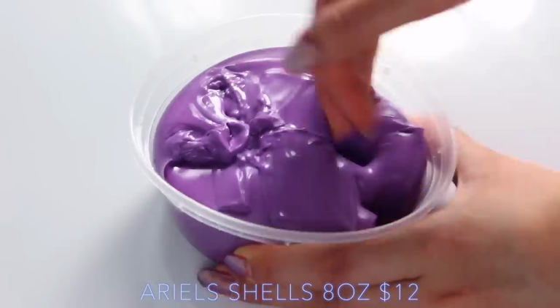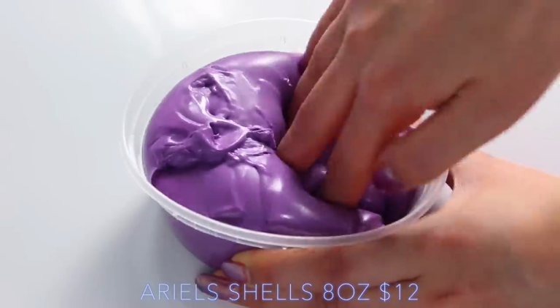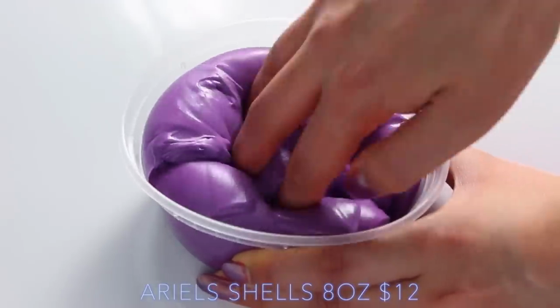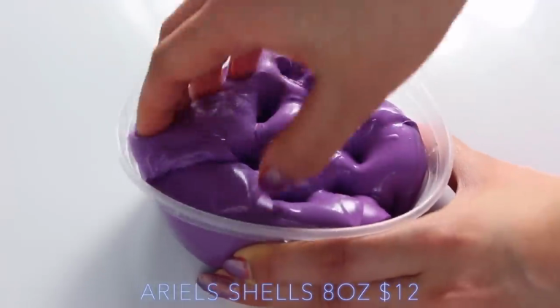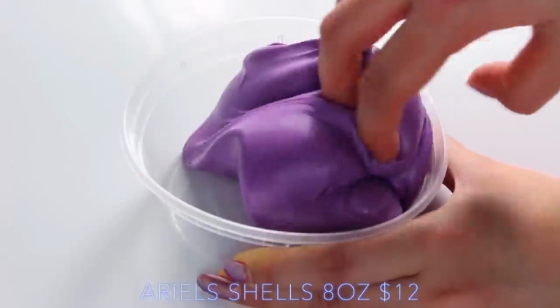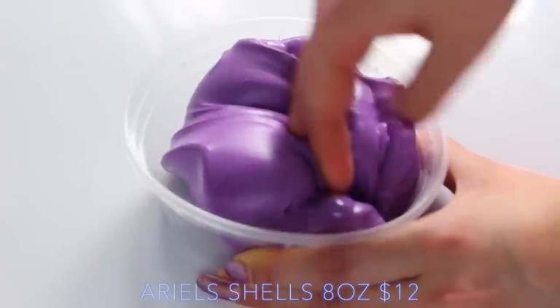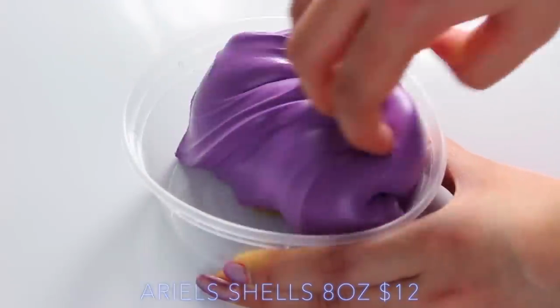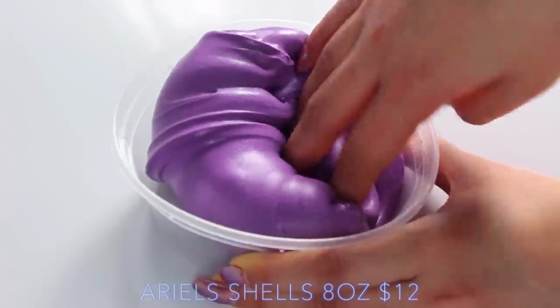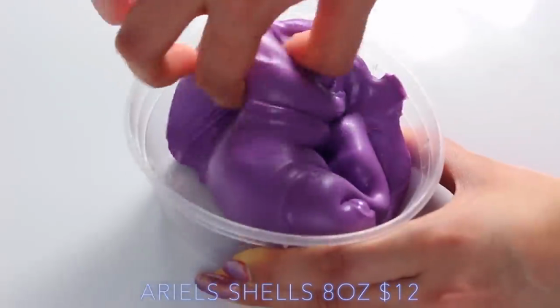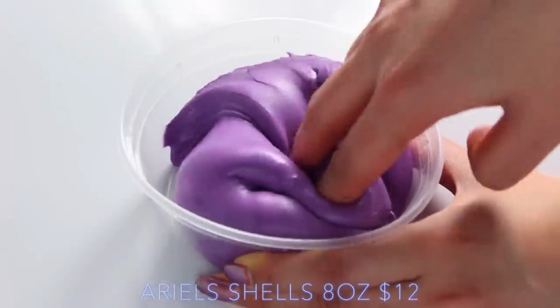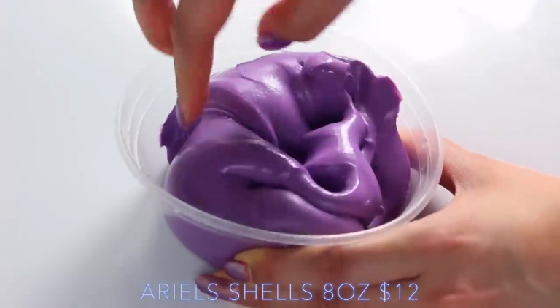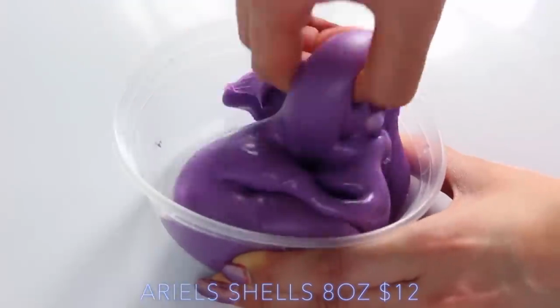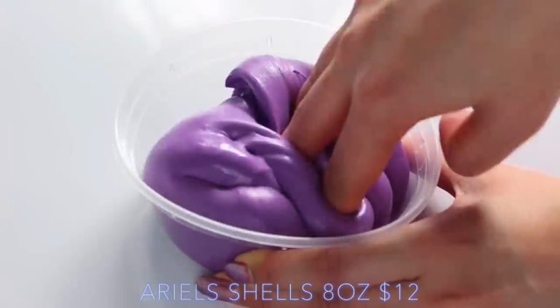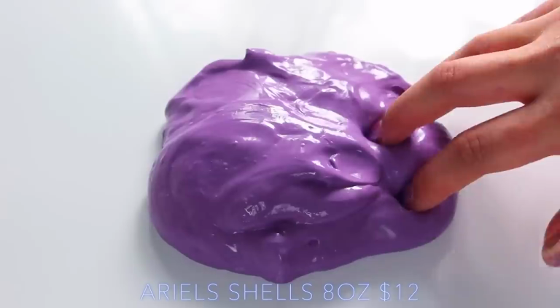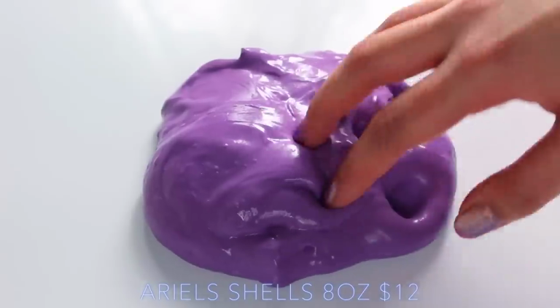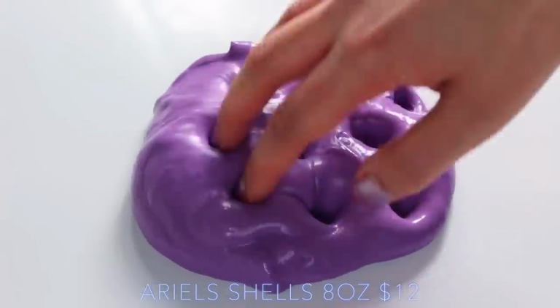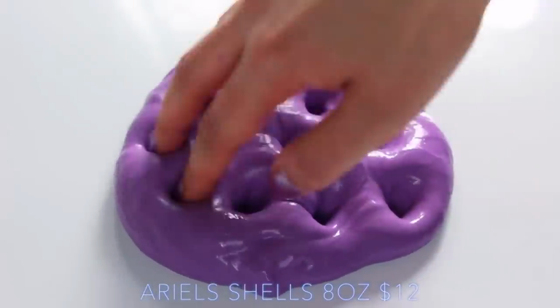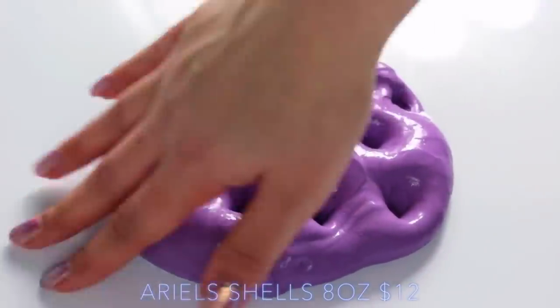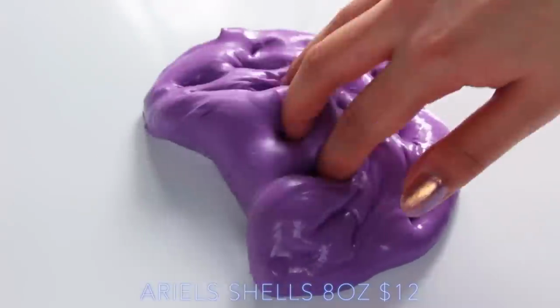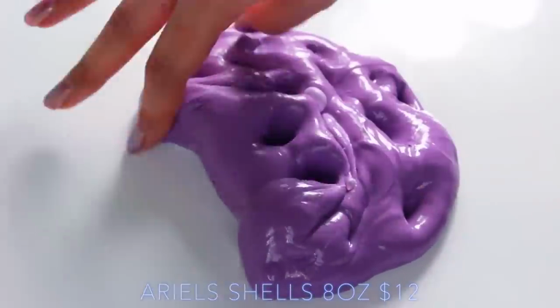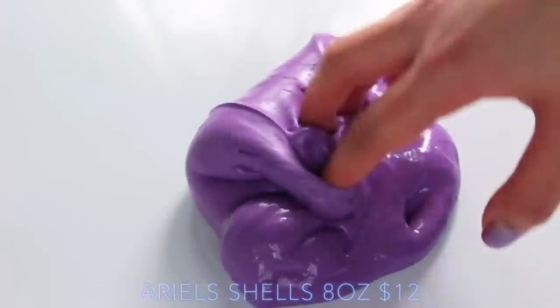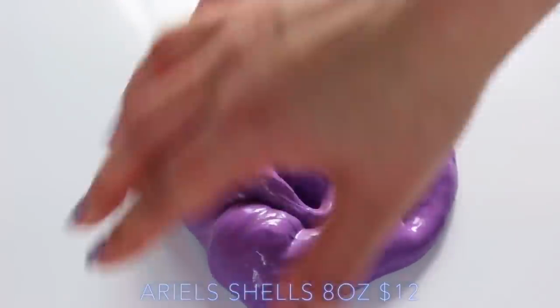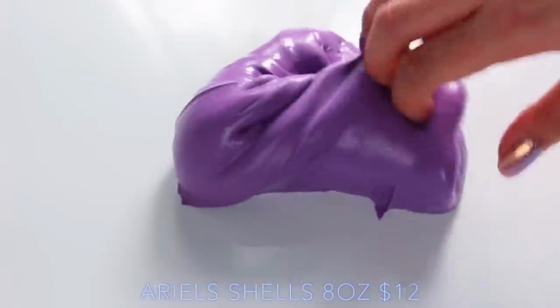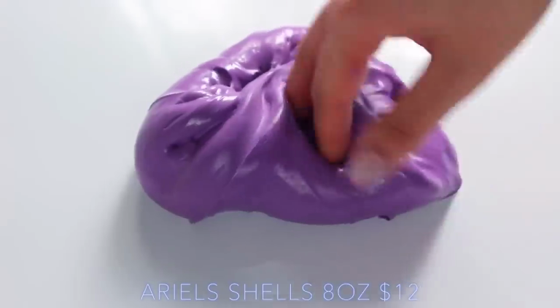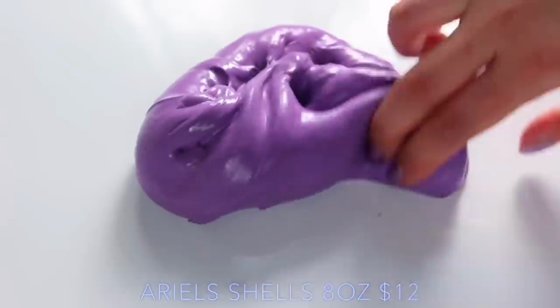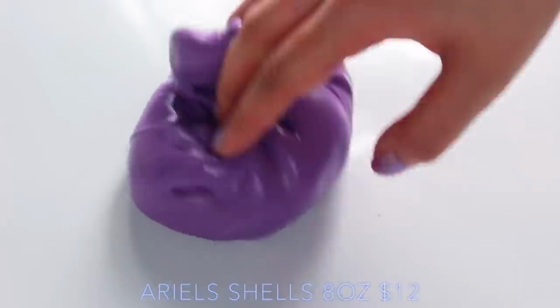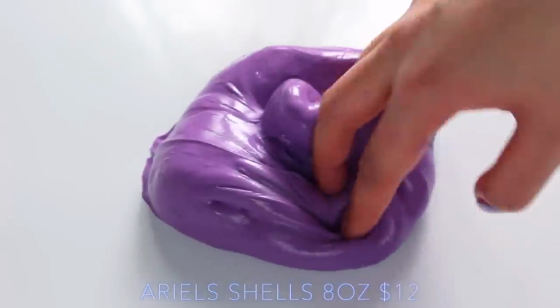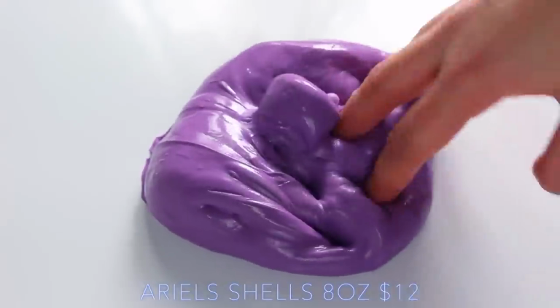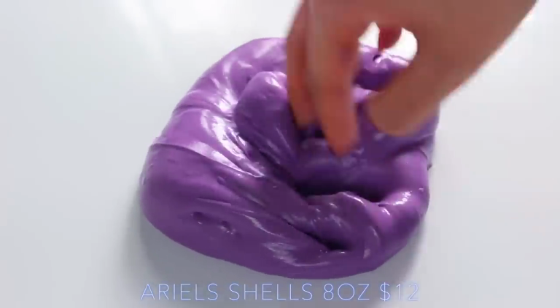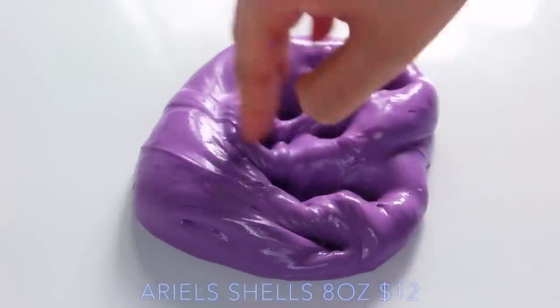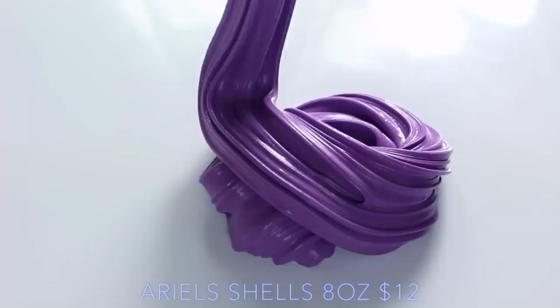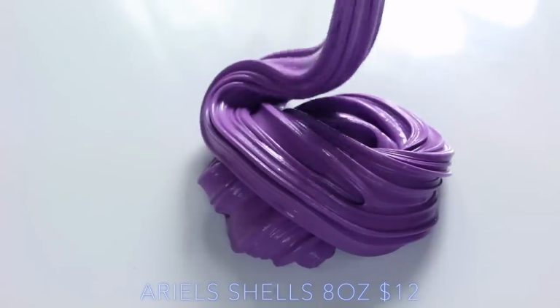Ariel's Shells is obviously based off The Little Mermaid, and this is such an unusual slime. So it's a clay base, but as you can see it is so glossy — it's so clicky and just so thick, and it has a really nice kind of floral perfume scent.